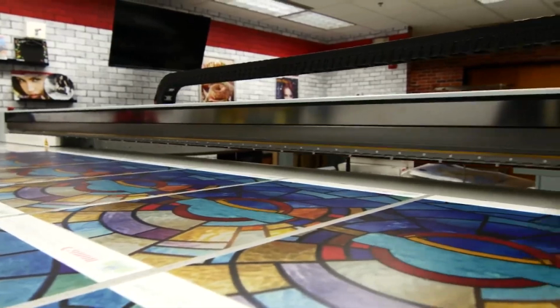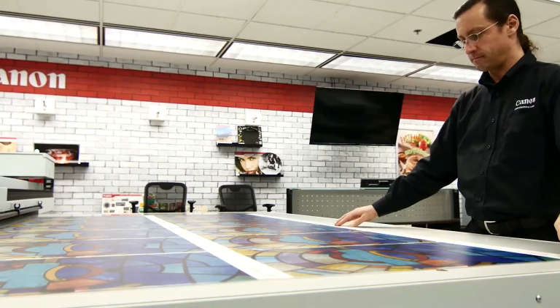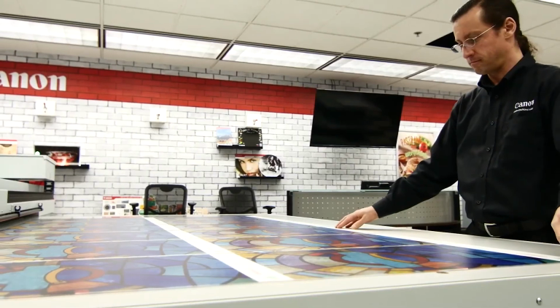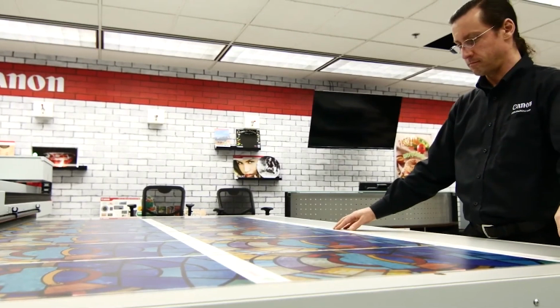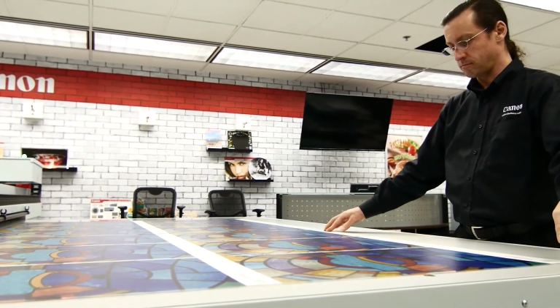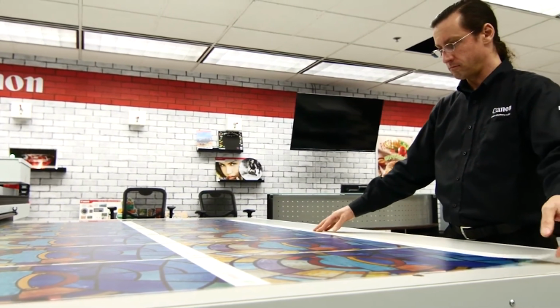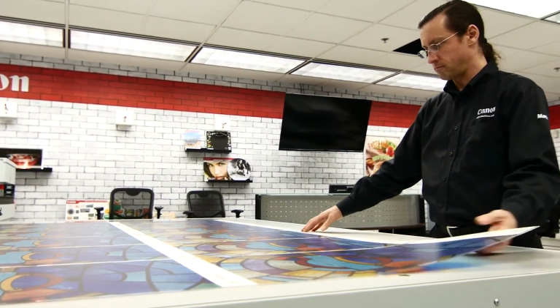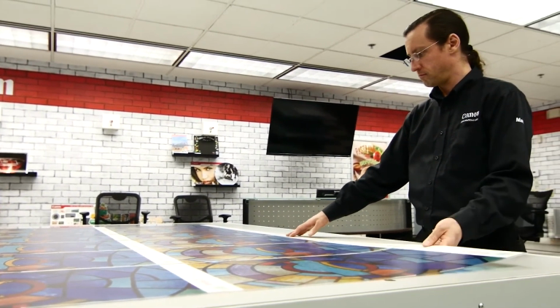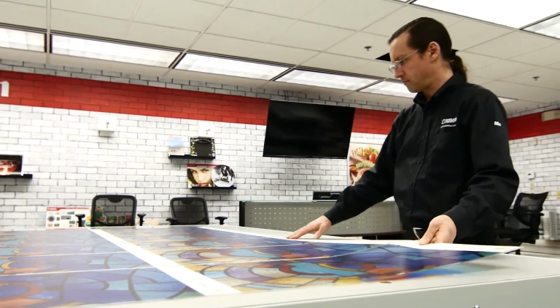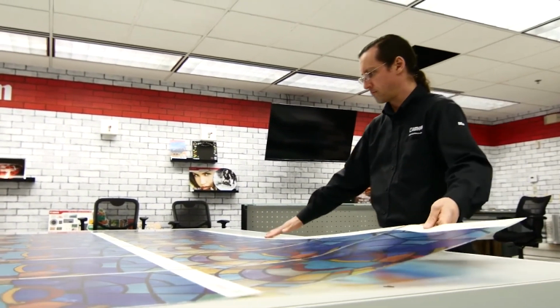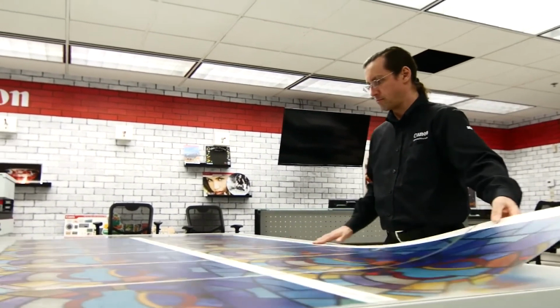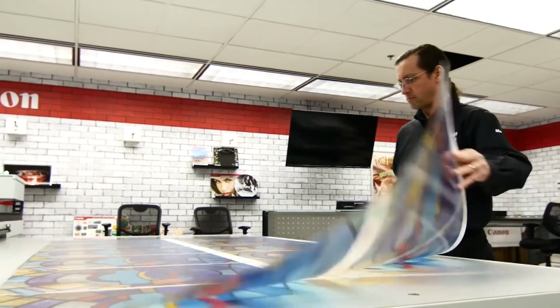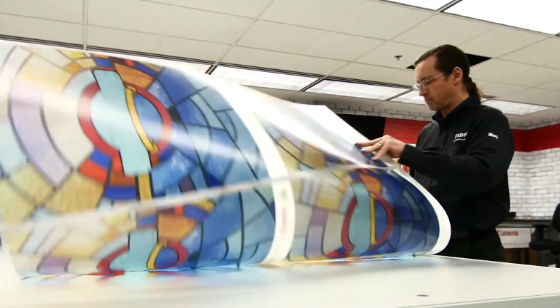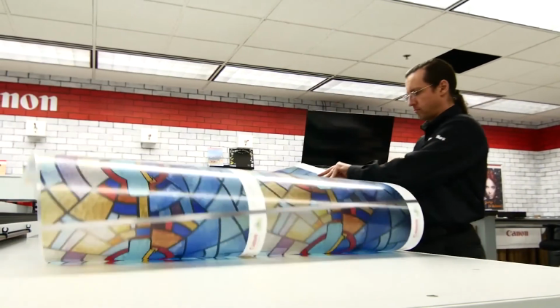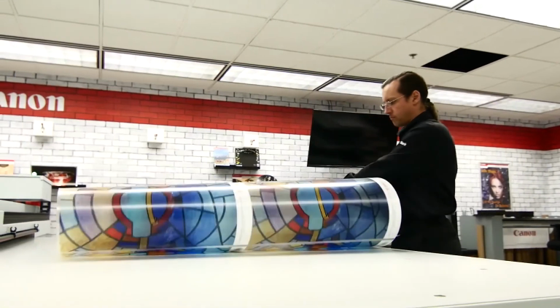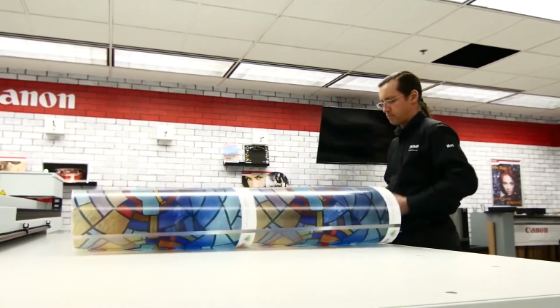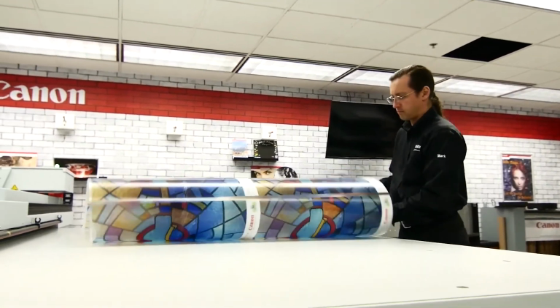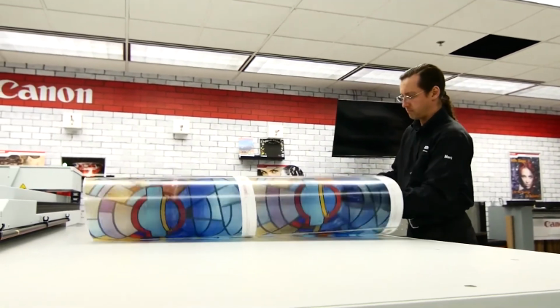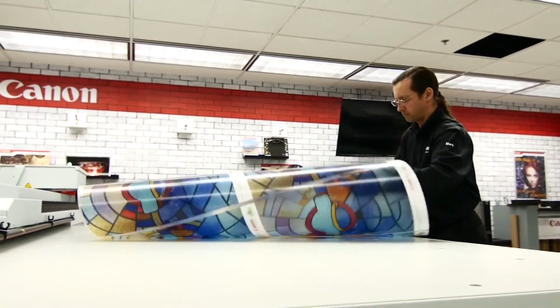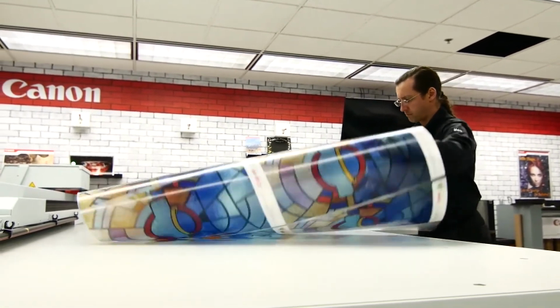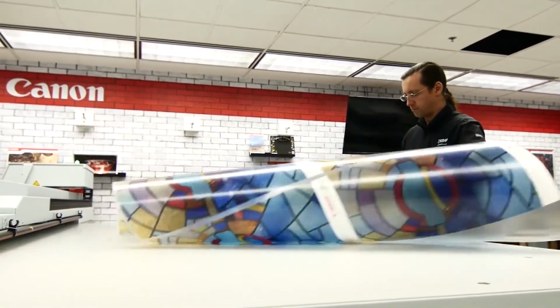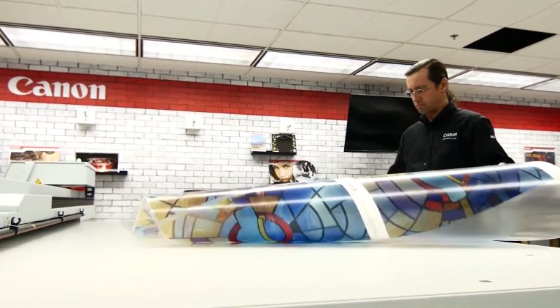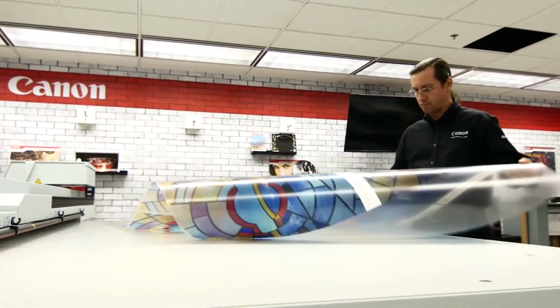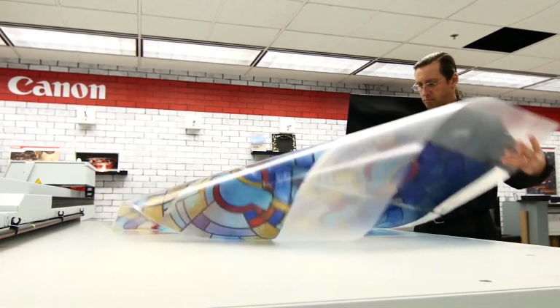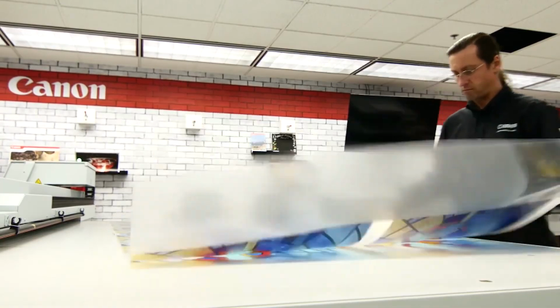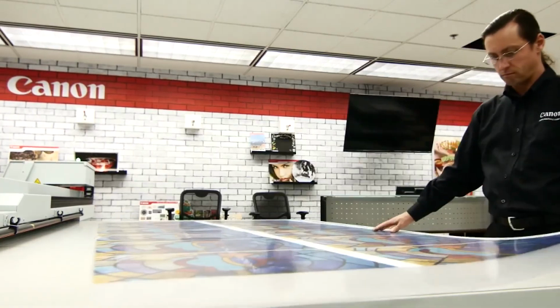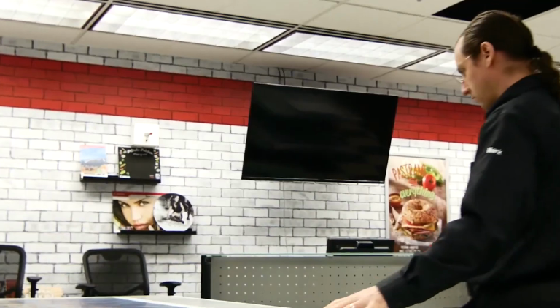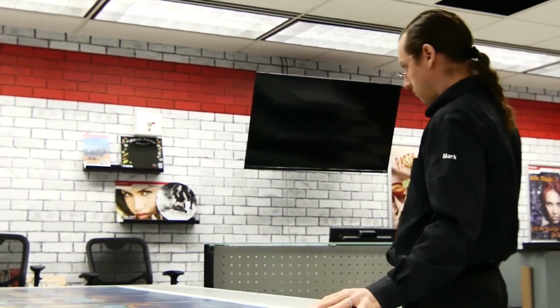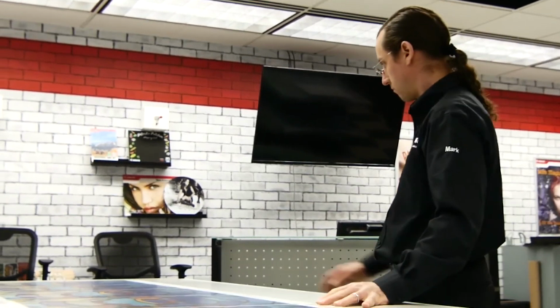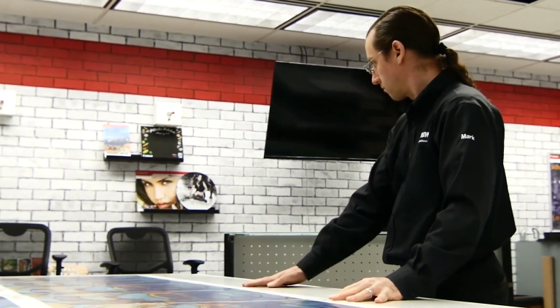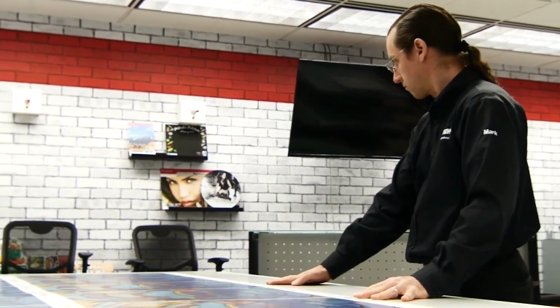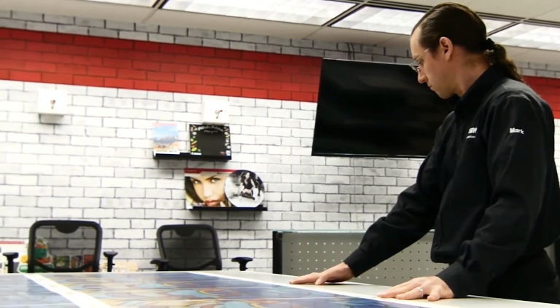Now with the glass image printed, we're going to flip over the substrate and print the textured side. Mark will now call up a separate file and begin printing.